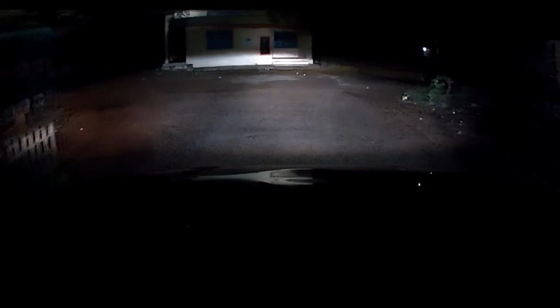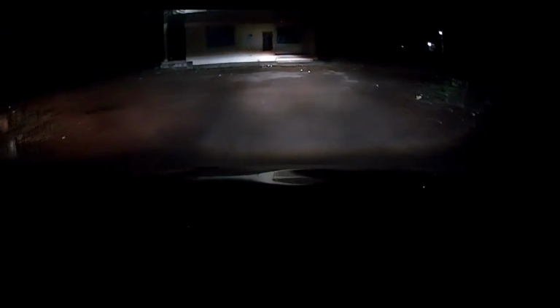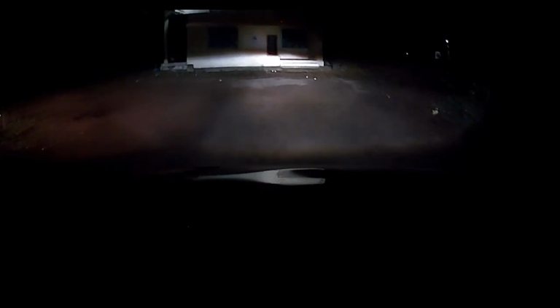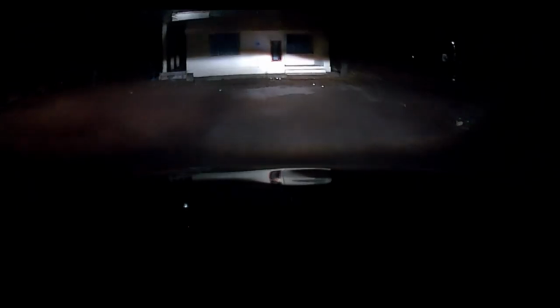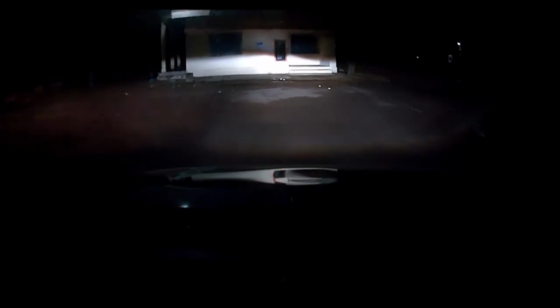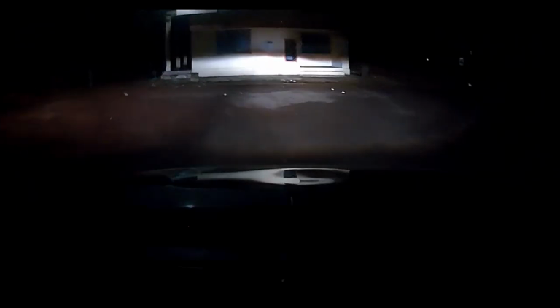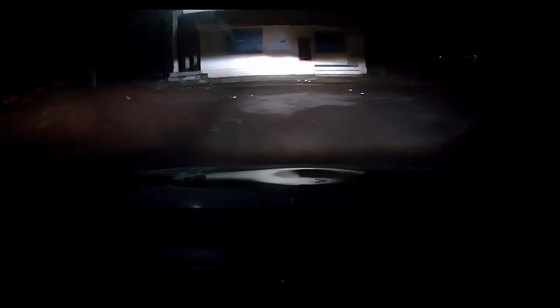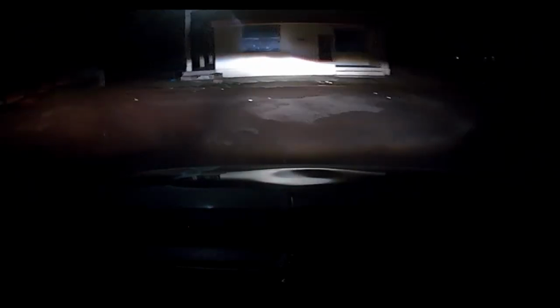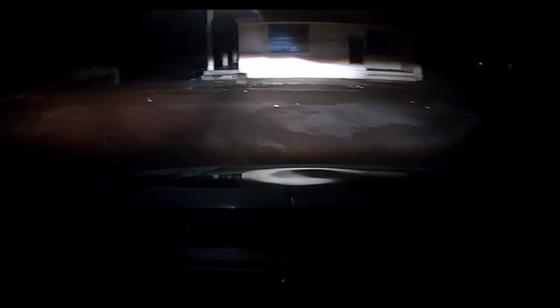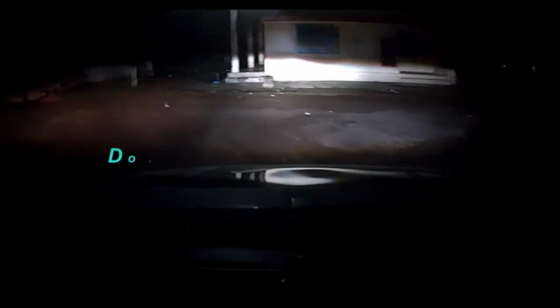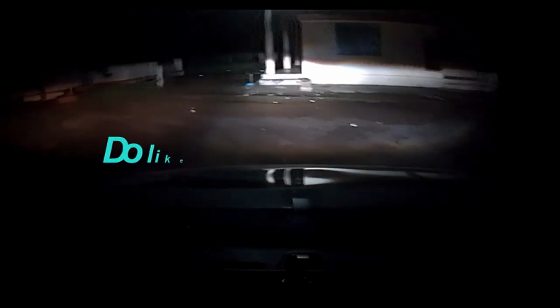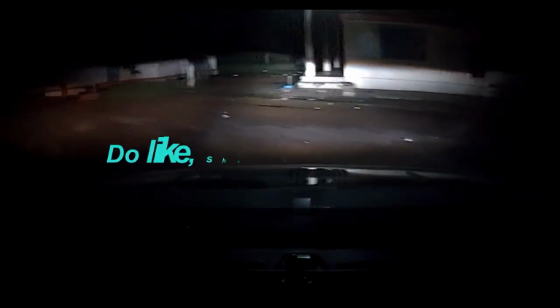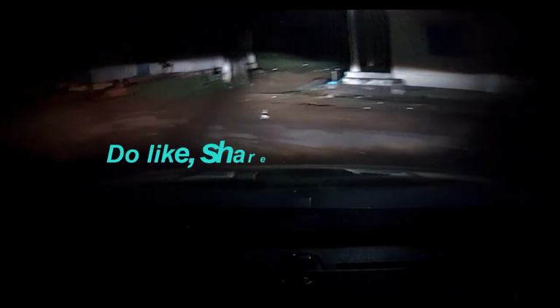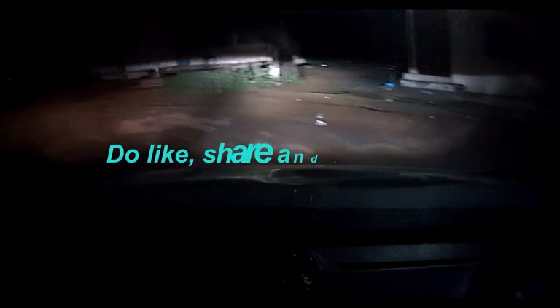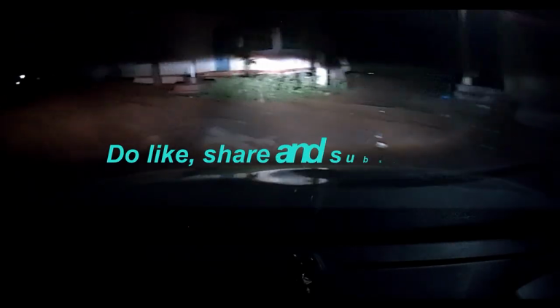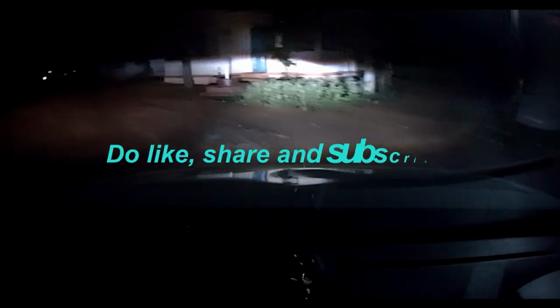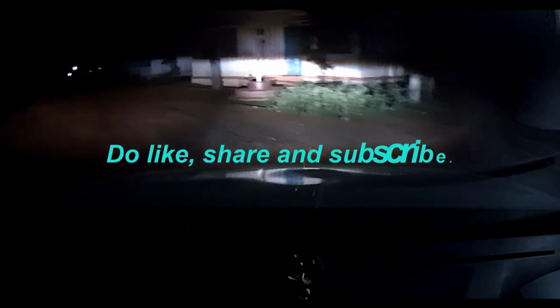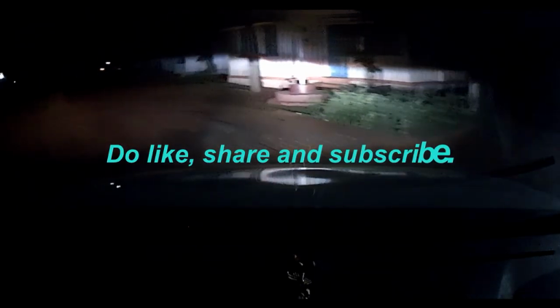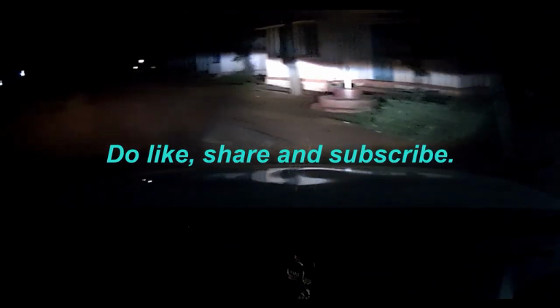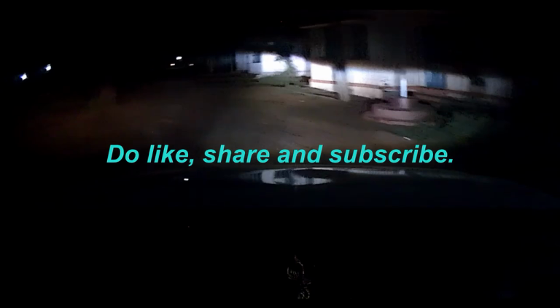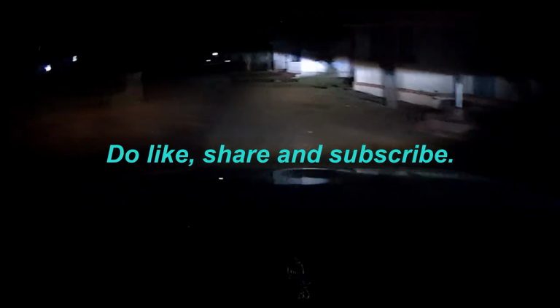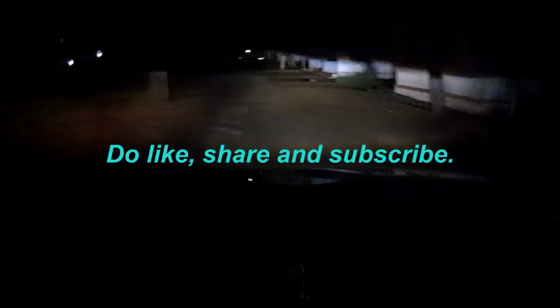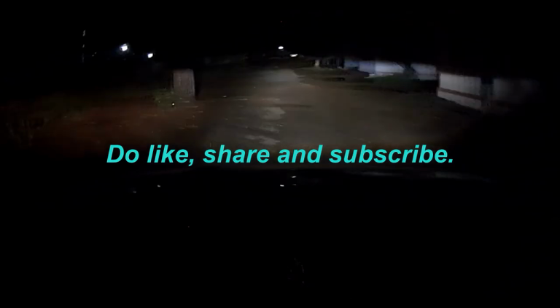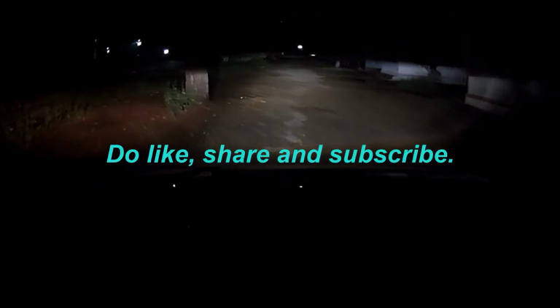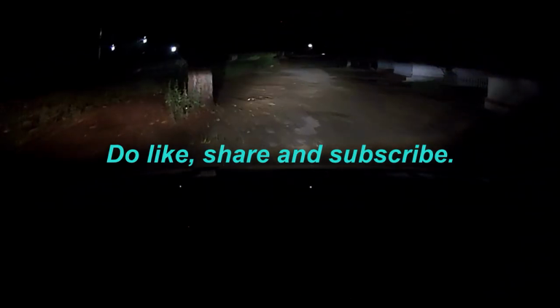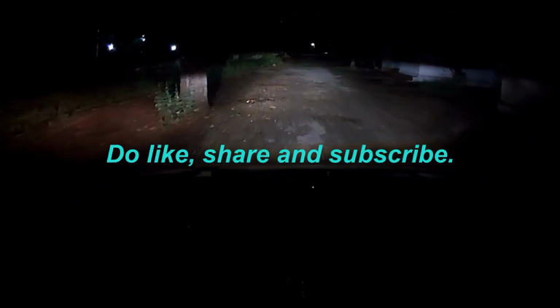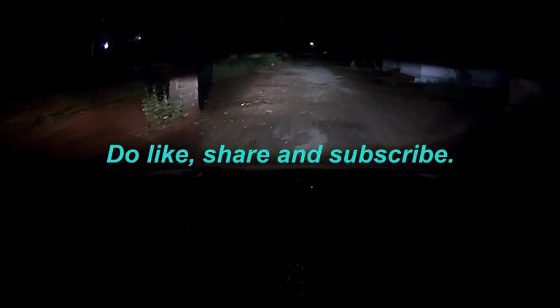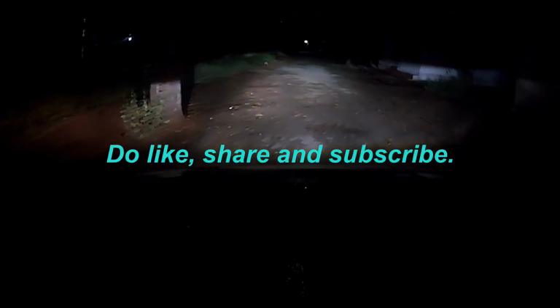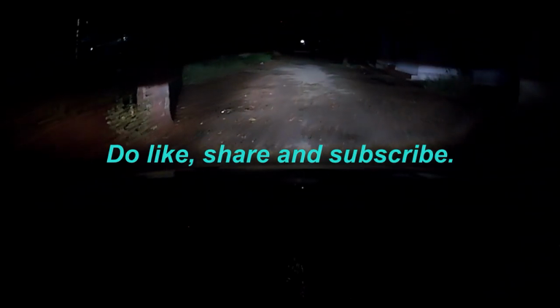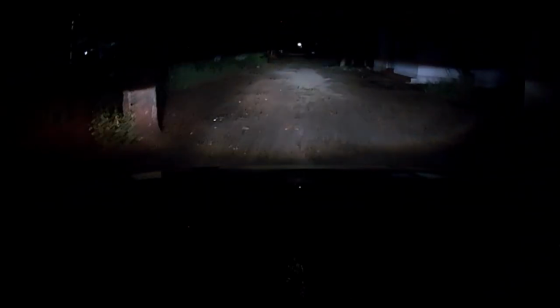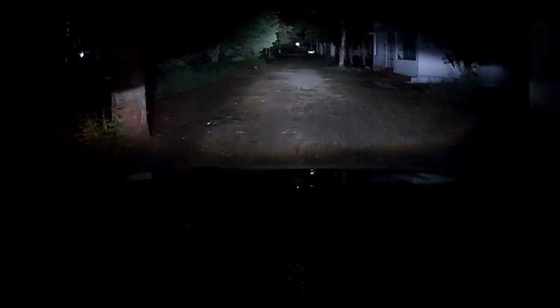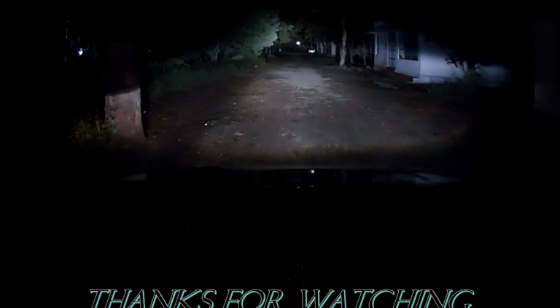The throw of the light is much brighter compared to the stock halogens. I'm very satisfied with these bulbs. So do like, share, and subscribe to the channel TechYuga, and thanks for watching.